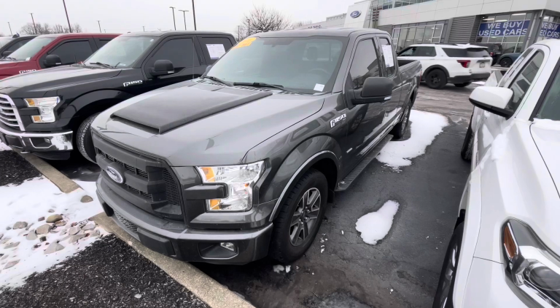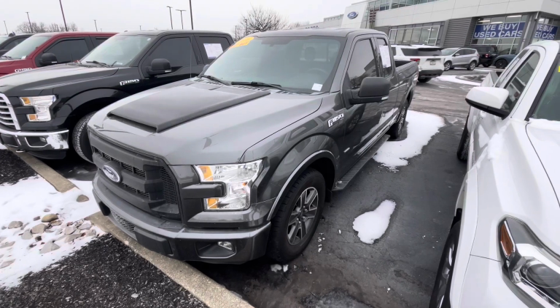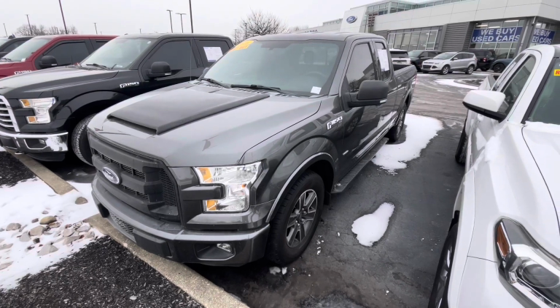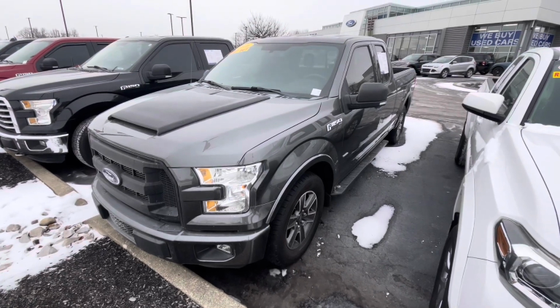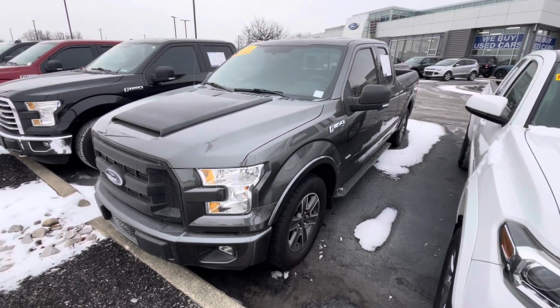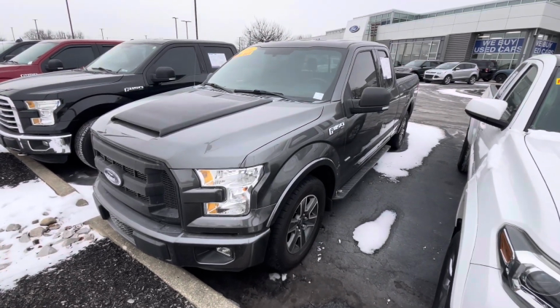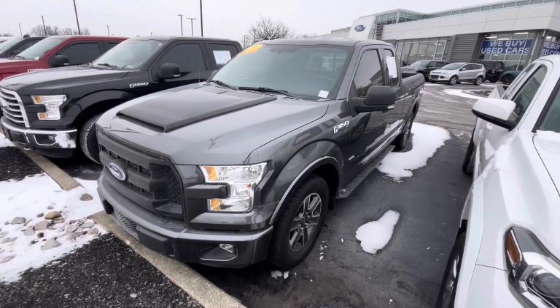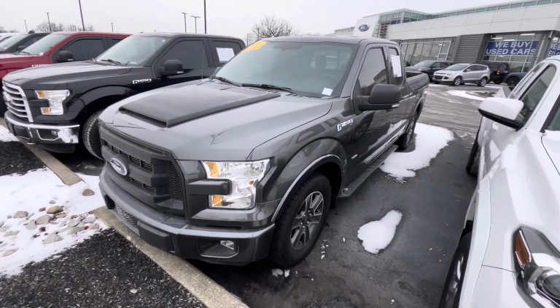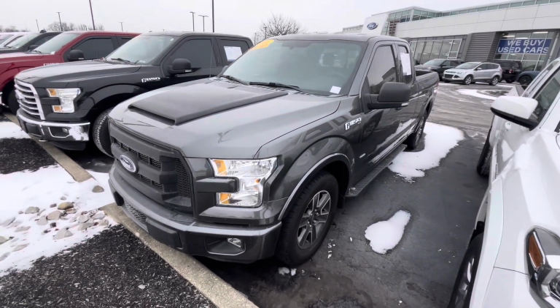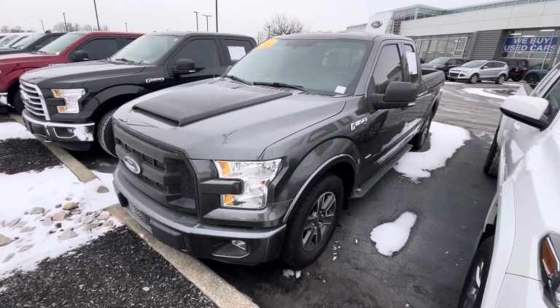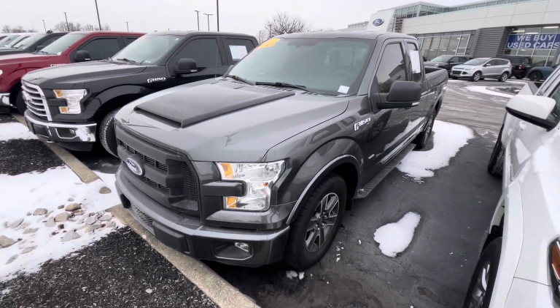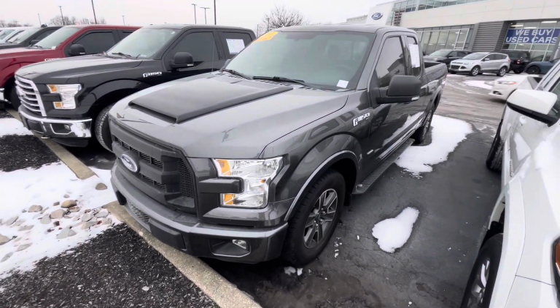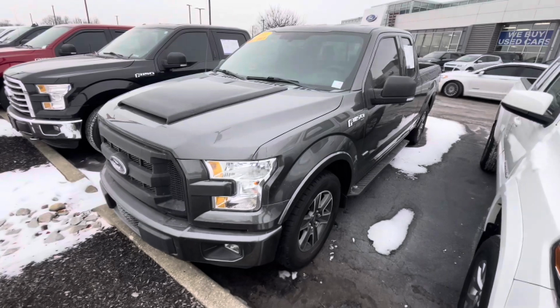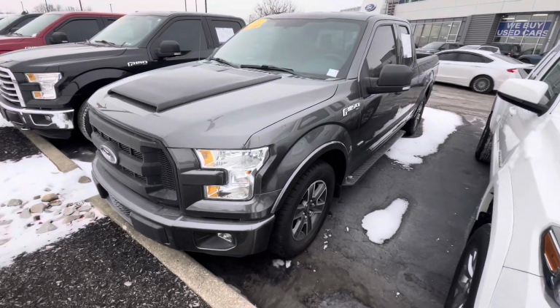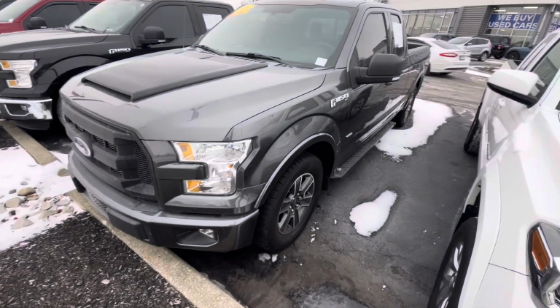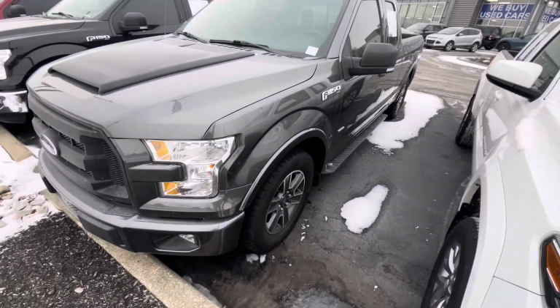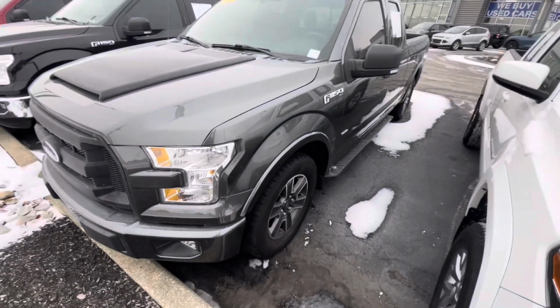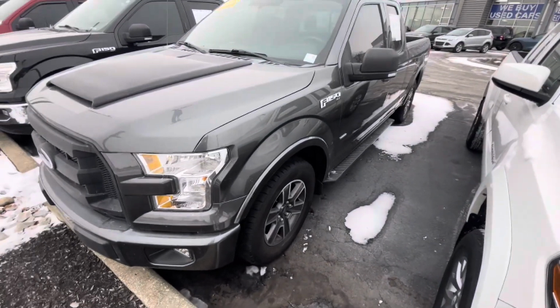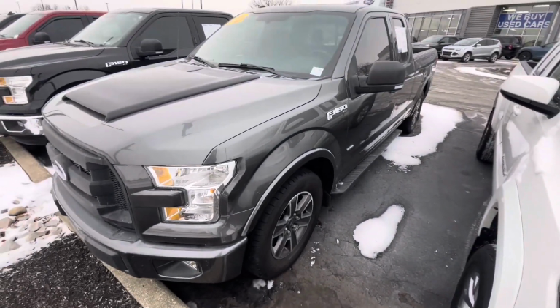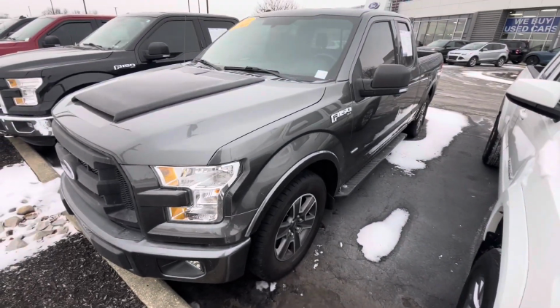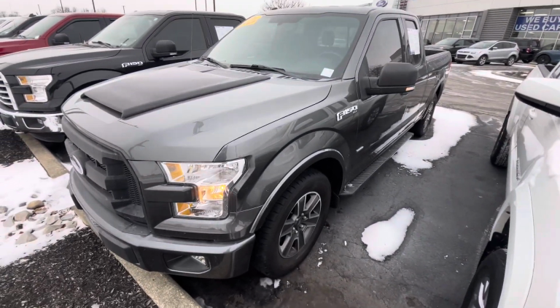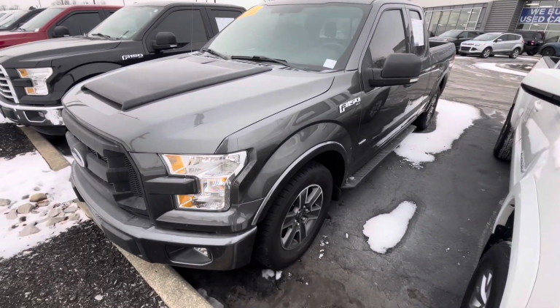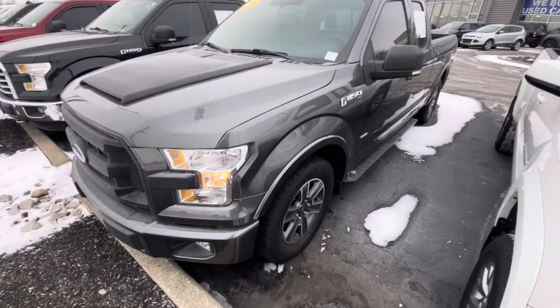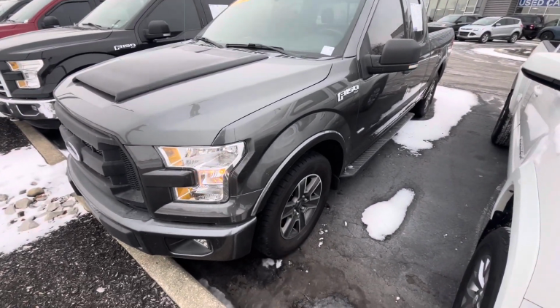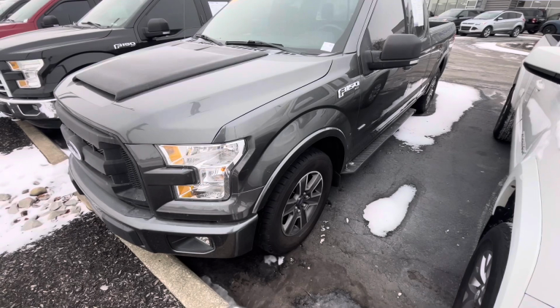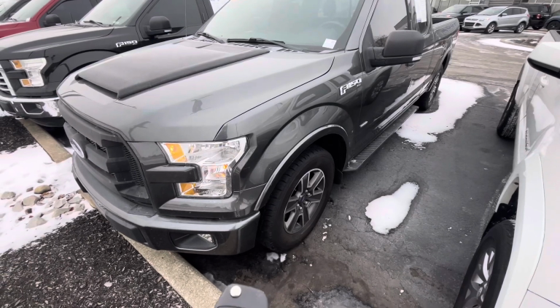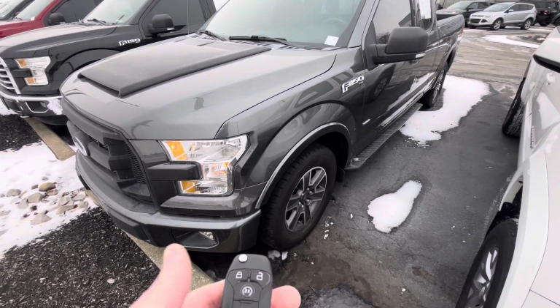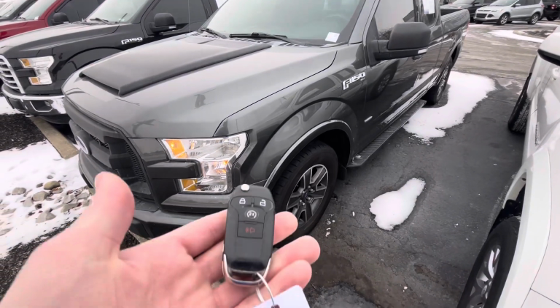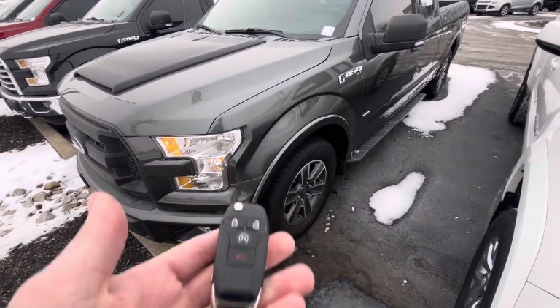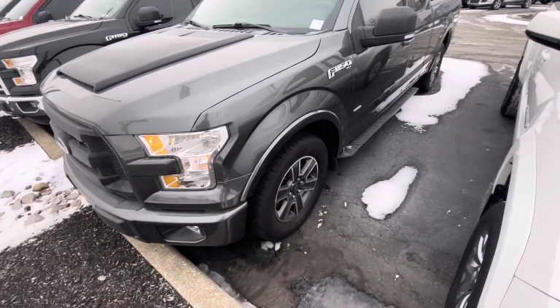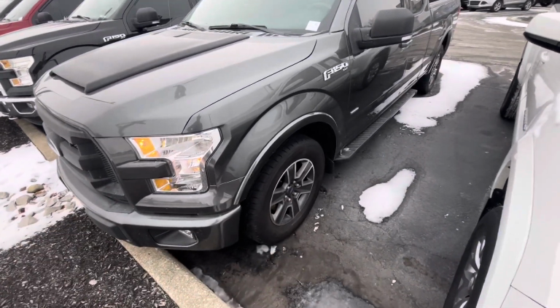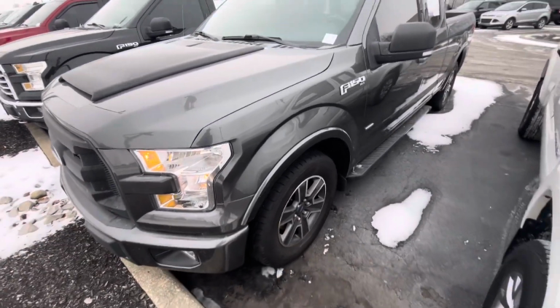Hey there, this is Luke over at Bill Estes Ford. I really do apologize for how long it took me to get you this video — I just literally found the truck, so I was trying so hard. It does have a remote start on the key fob, which is super nice to have.